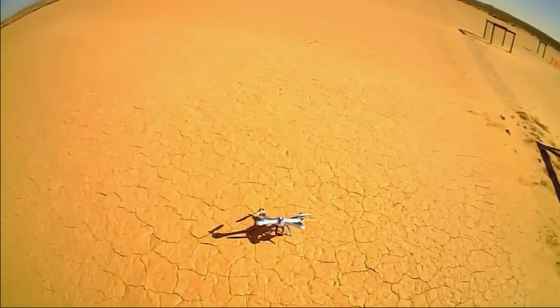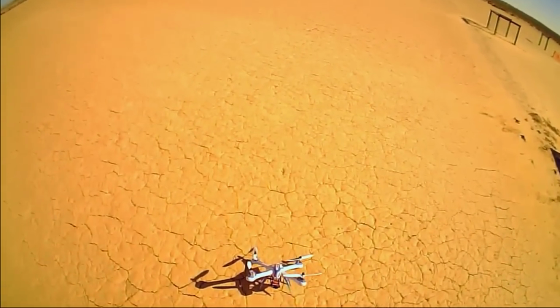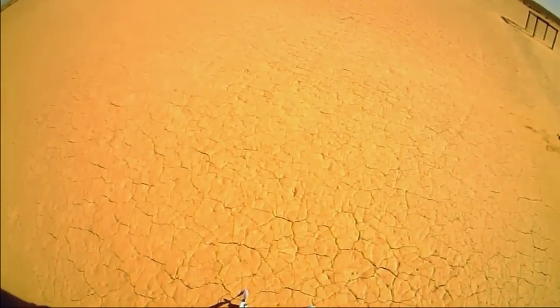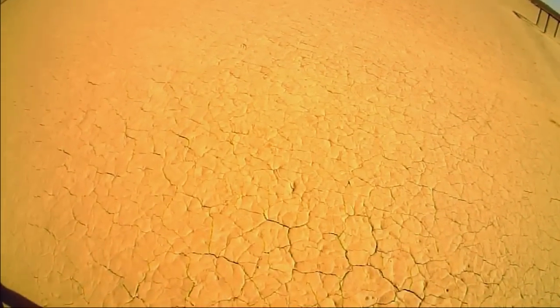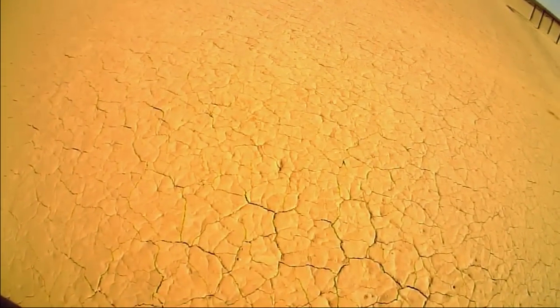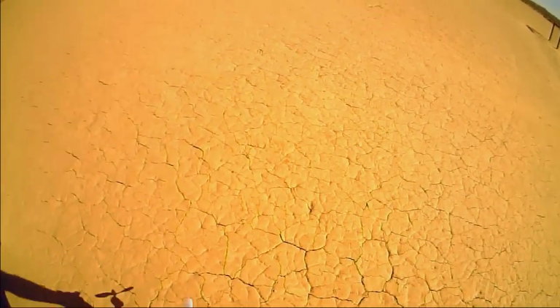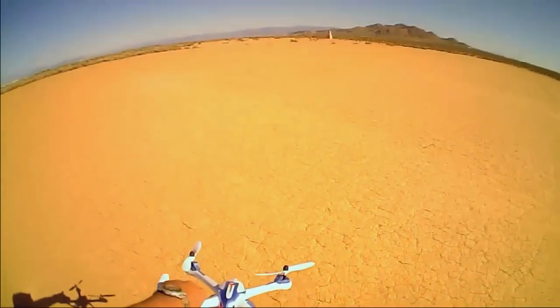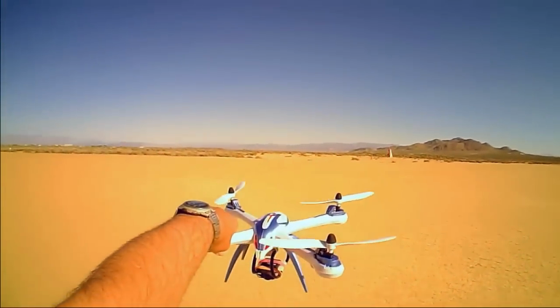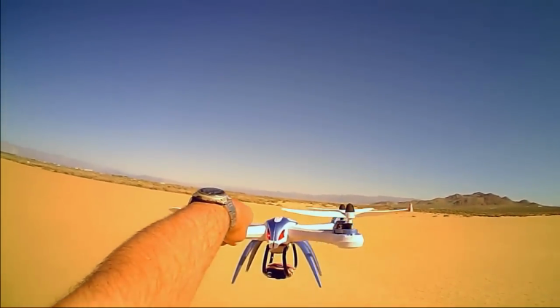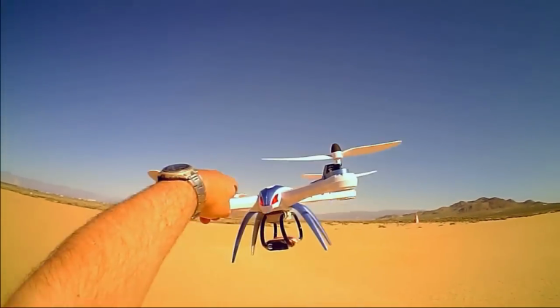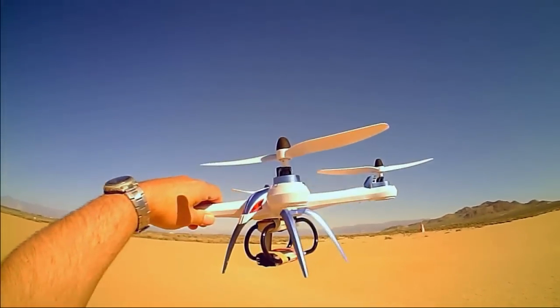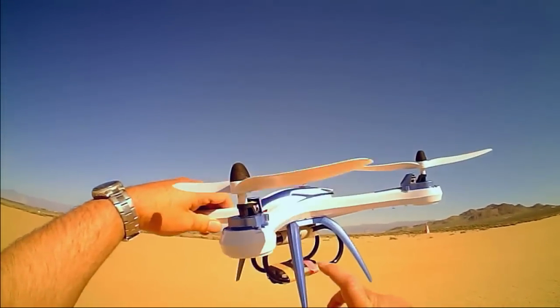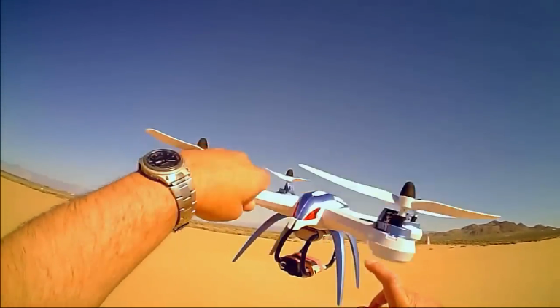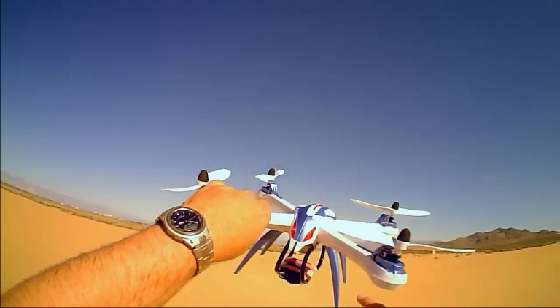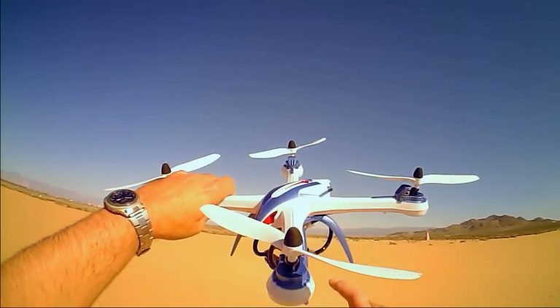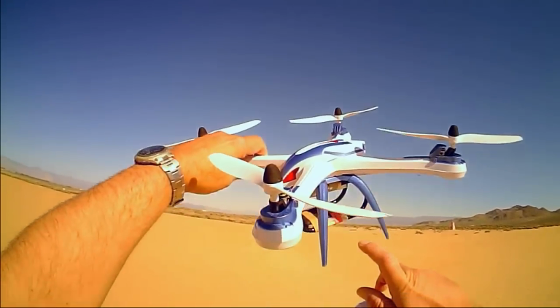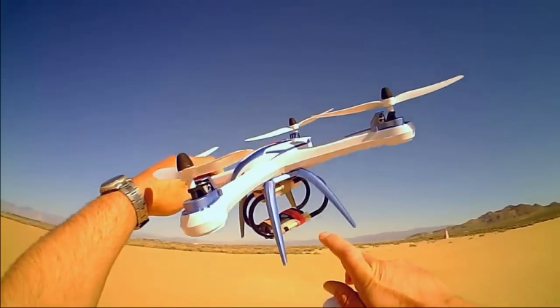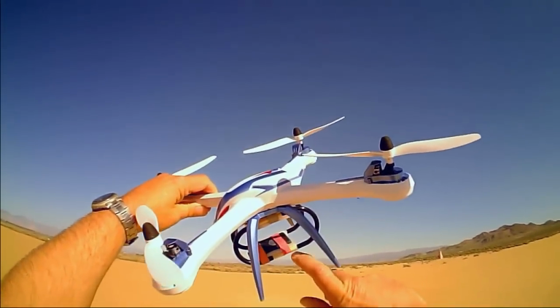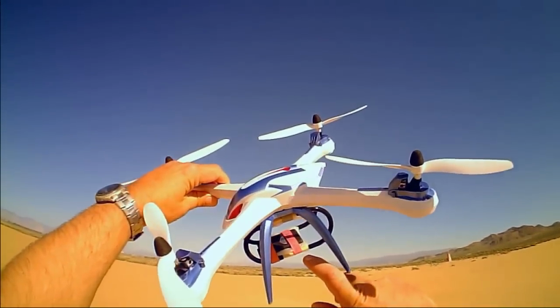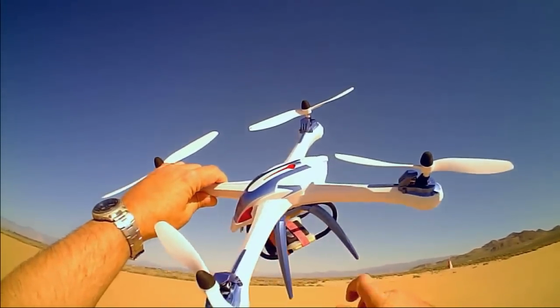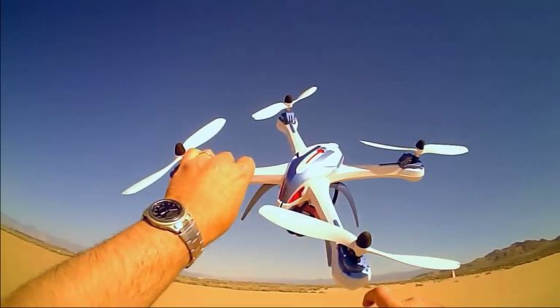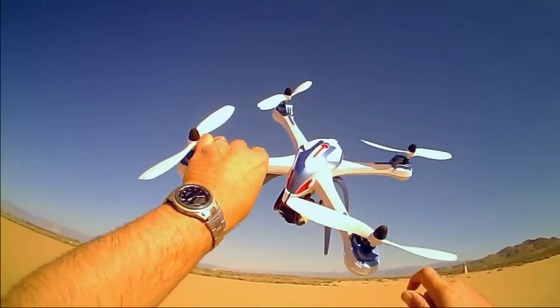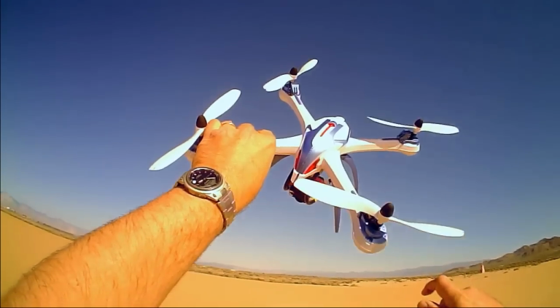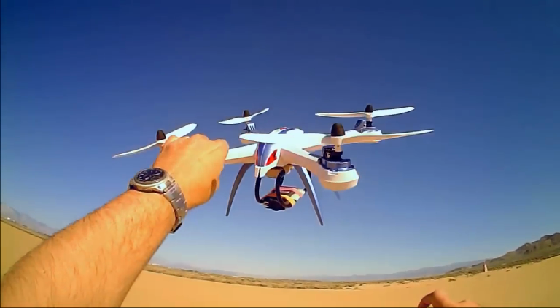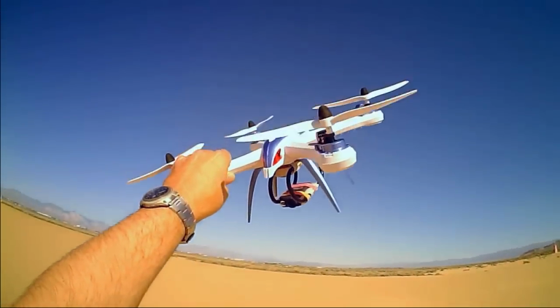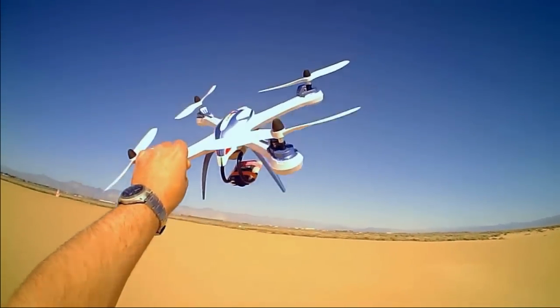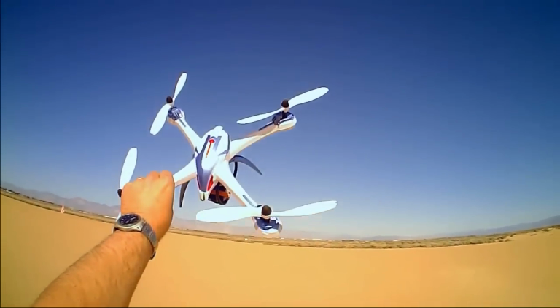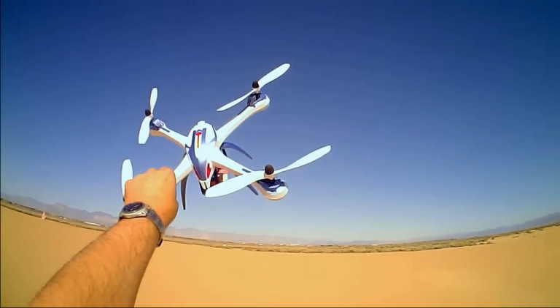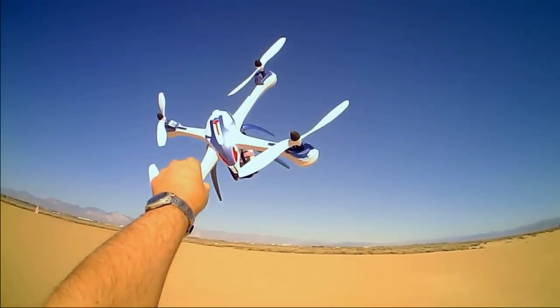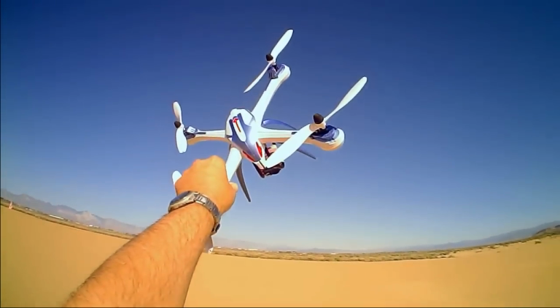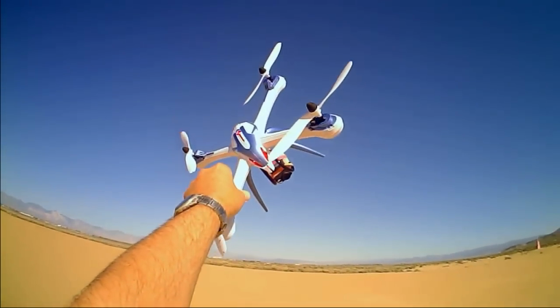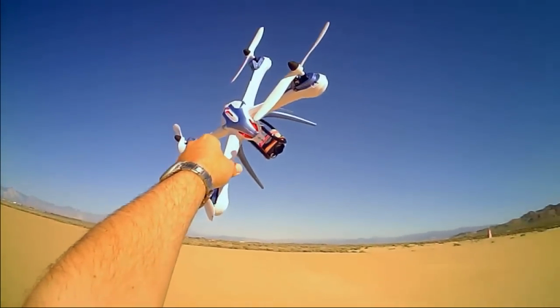That is a flight of my Tarantula with its new anti-vibration mount. I hope that works — we'll see if that reduced the jello. Anyways, this is Quadcopter 101. Hope you enjoyed this flight. Signing out.